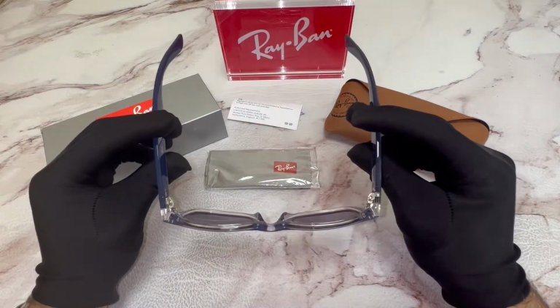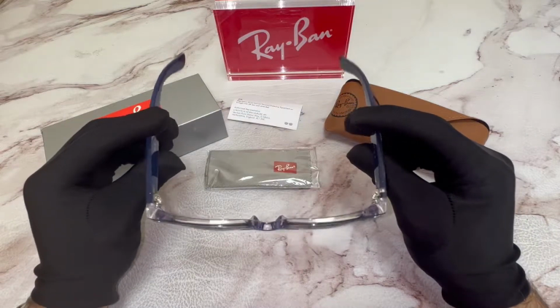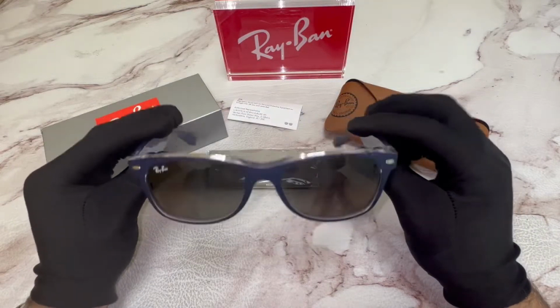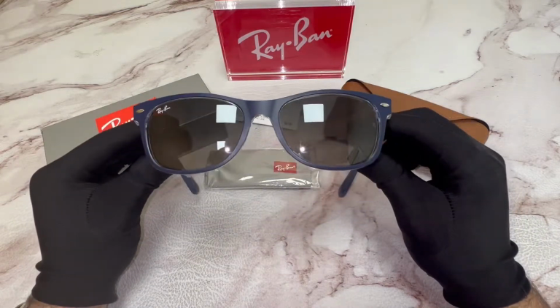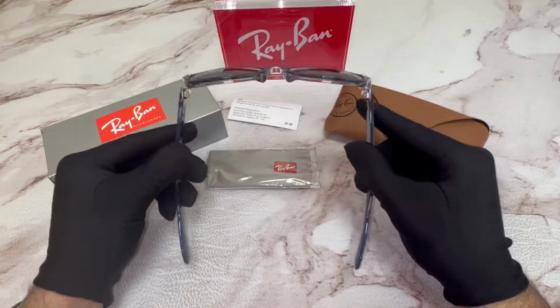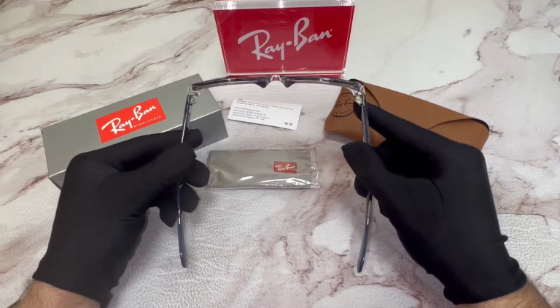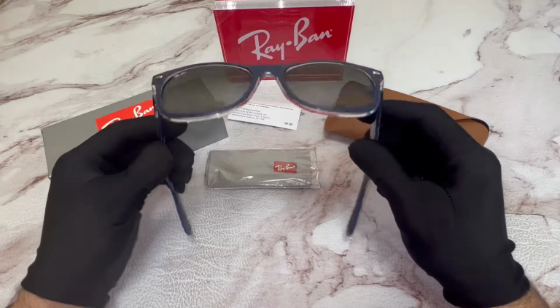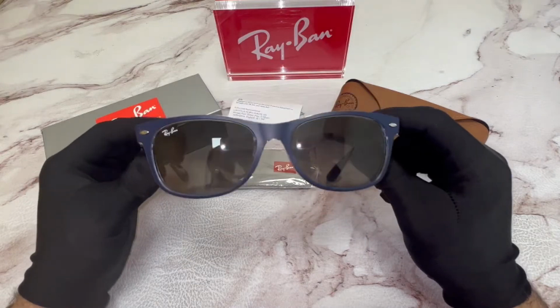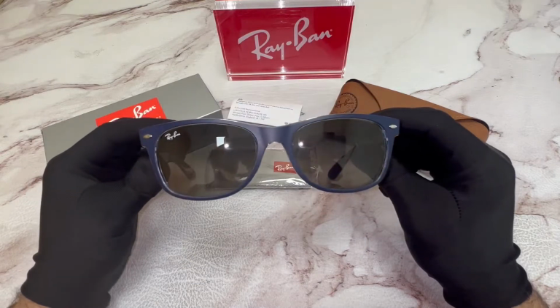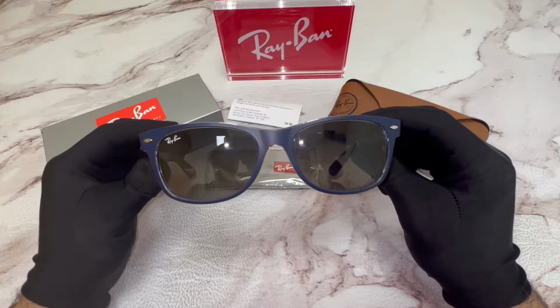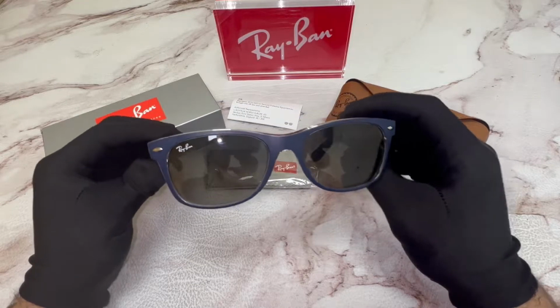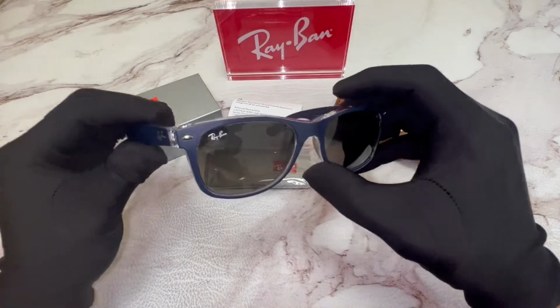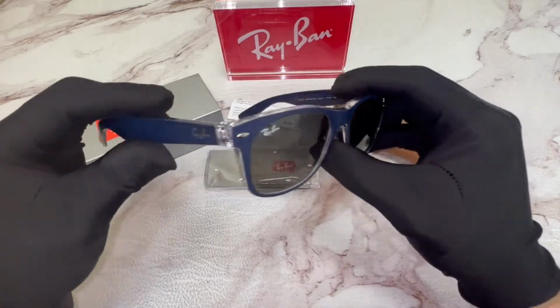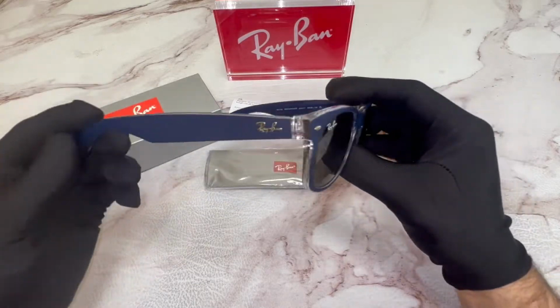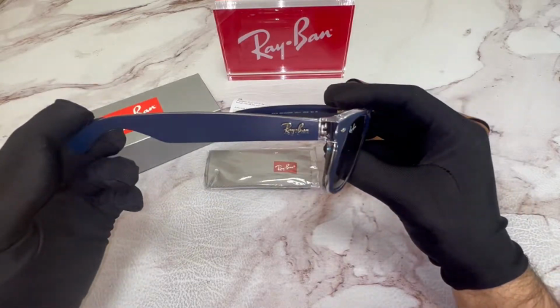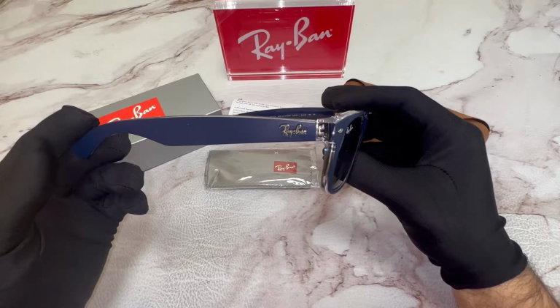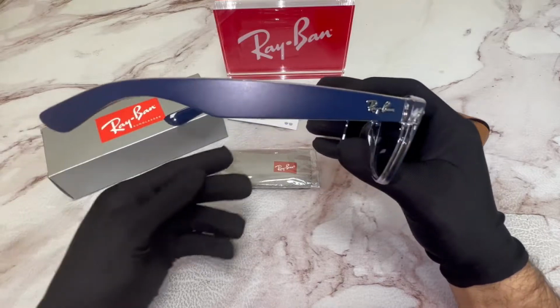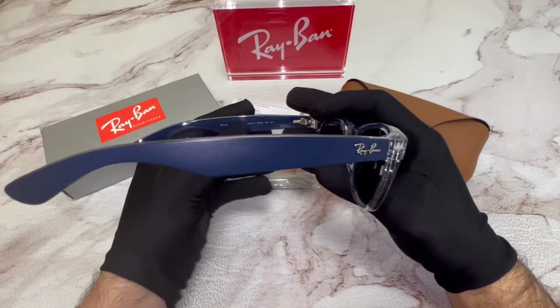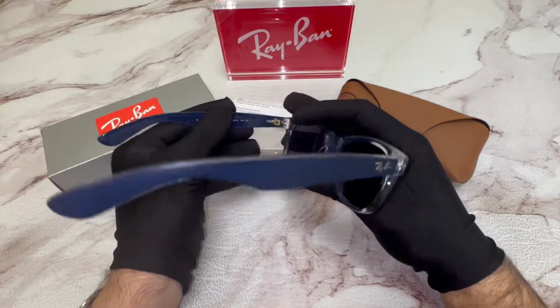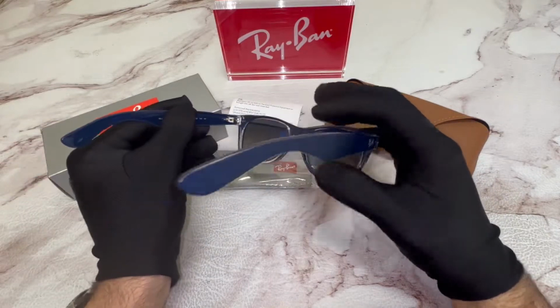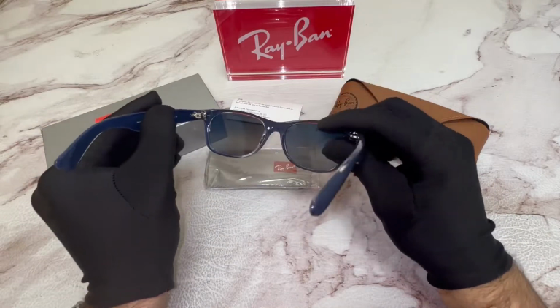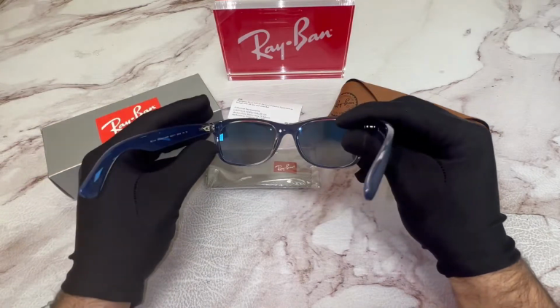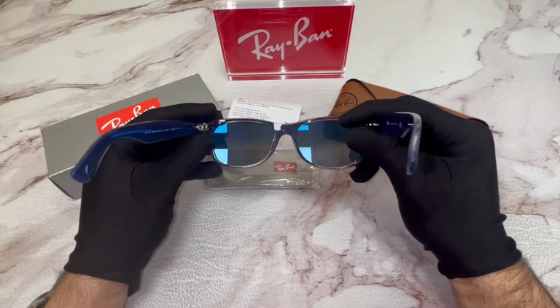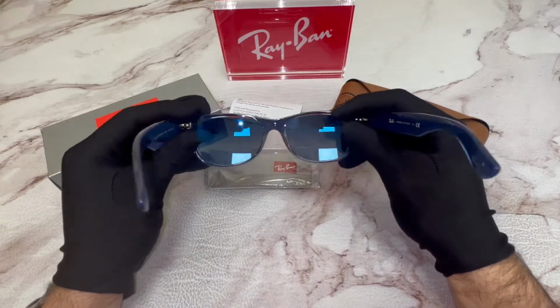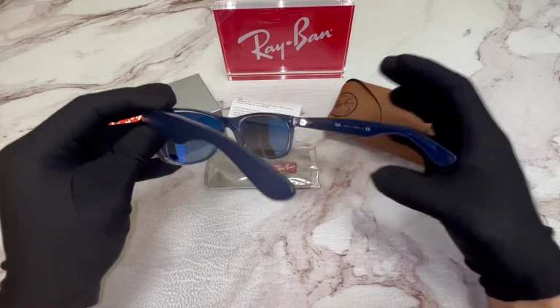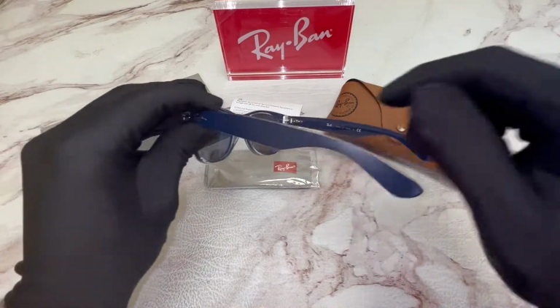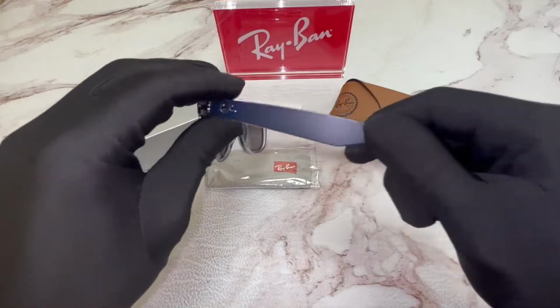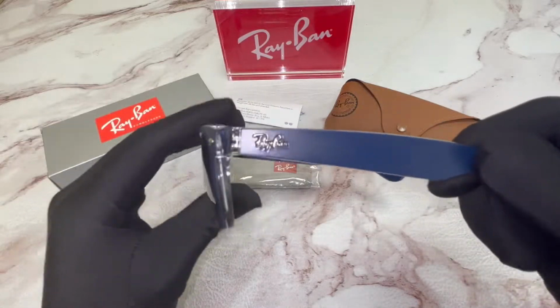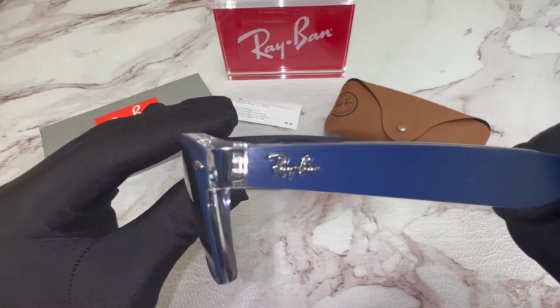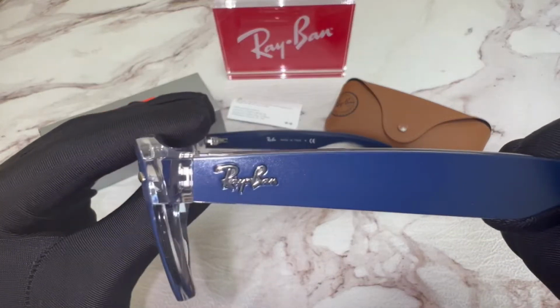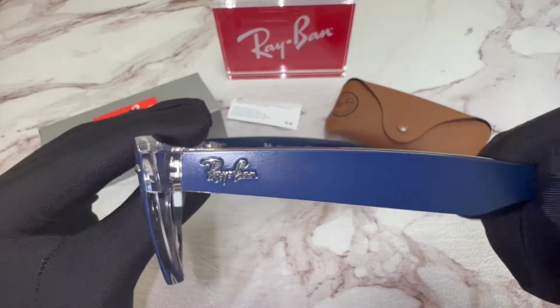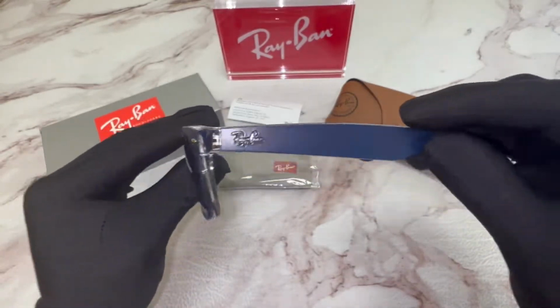The color of the frame is blue. On its temples, you'll find the Ray-Ban logo on both sides.